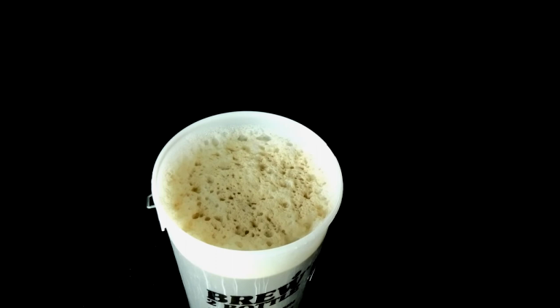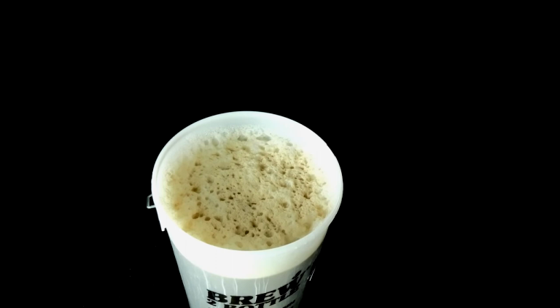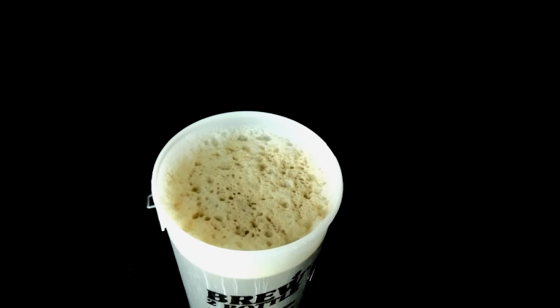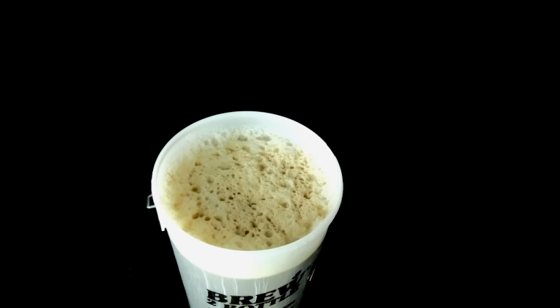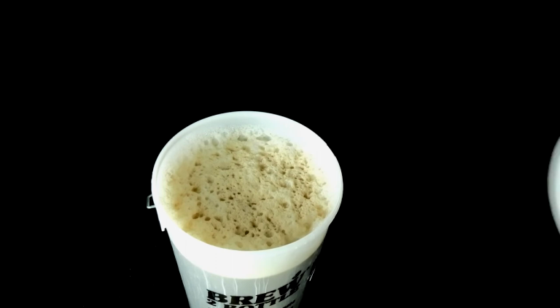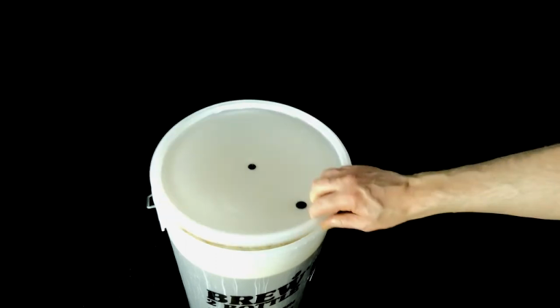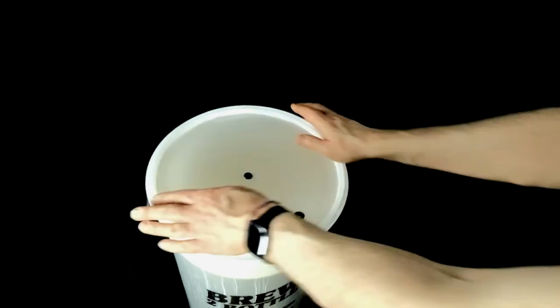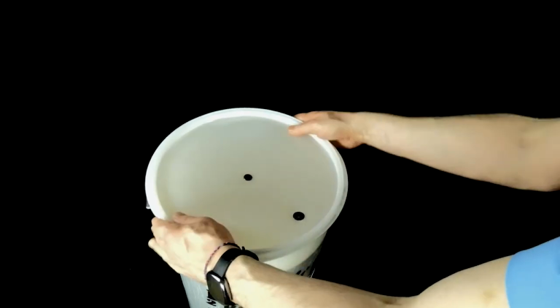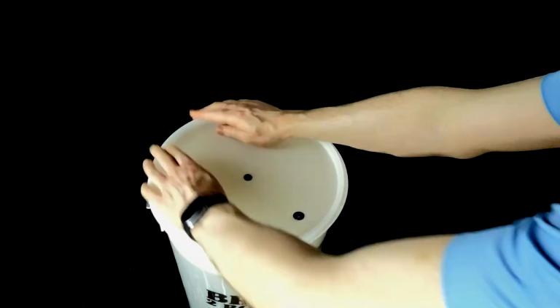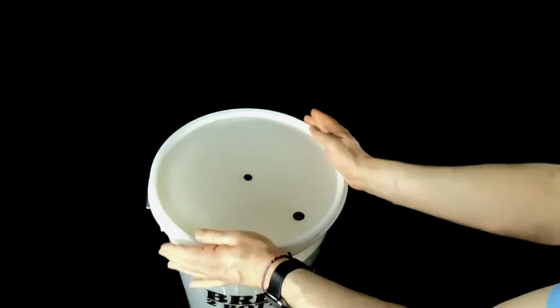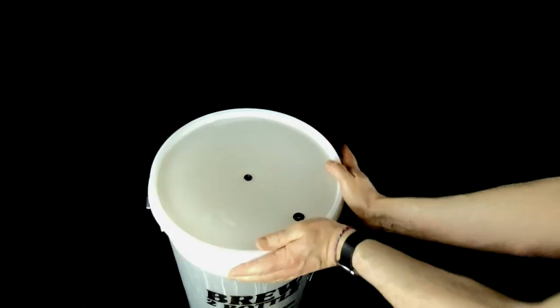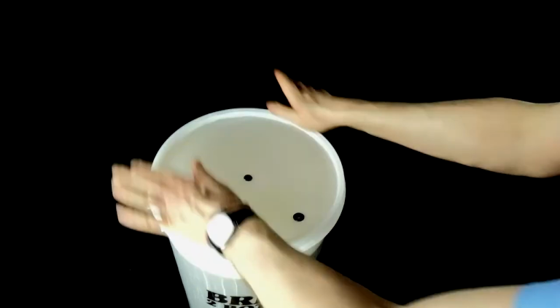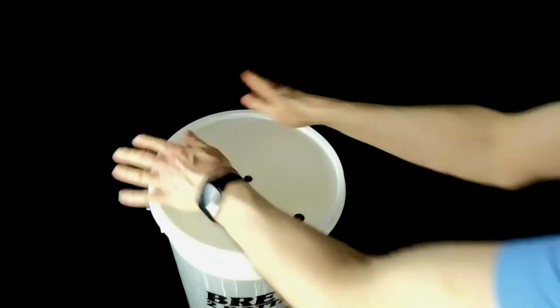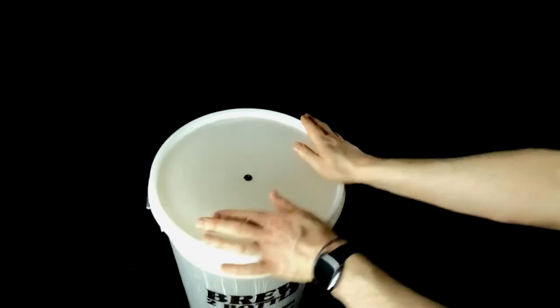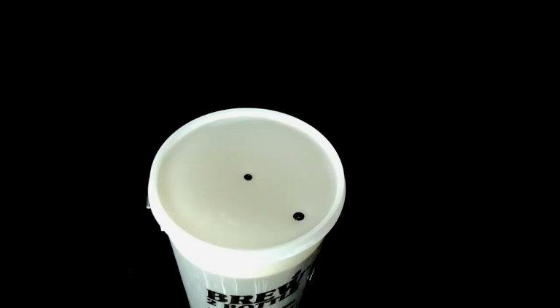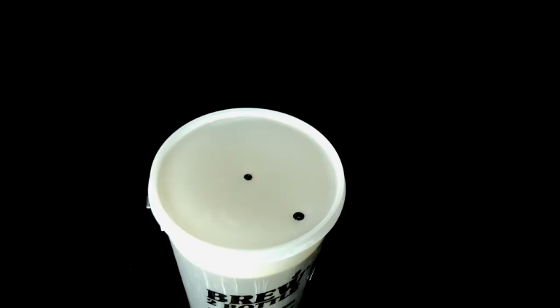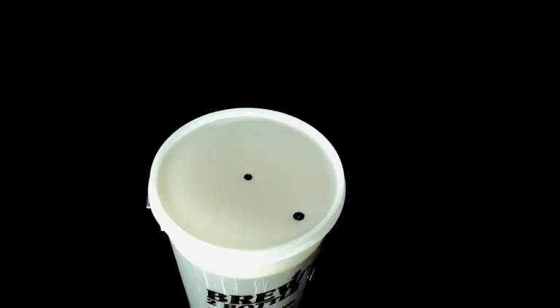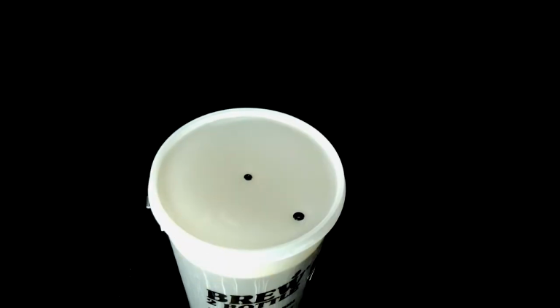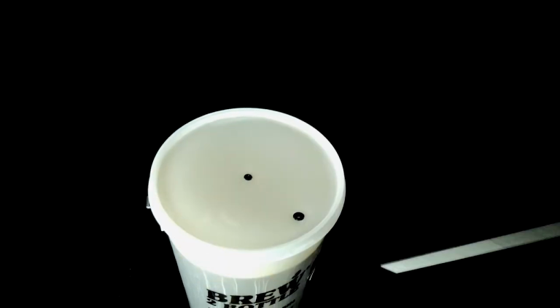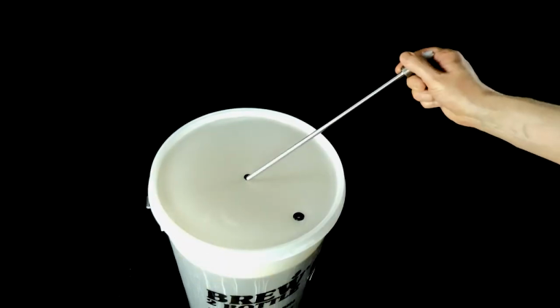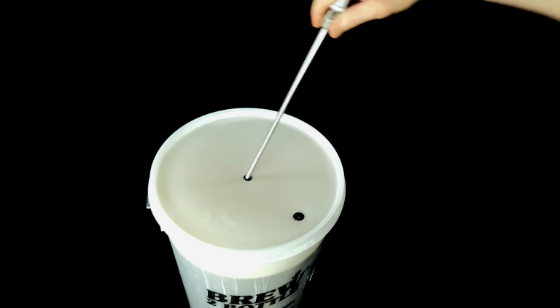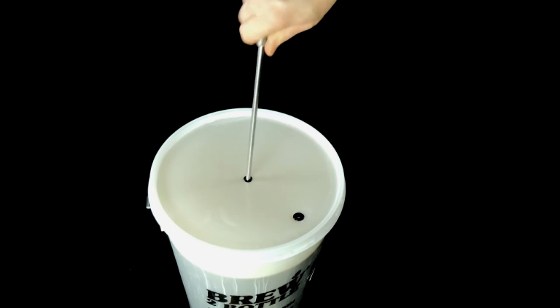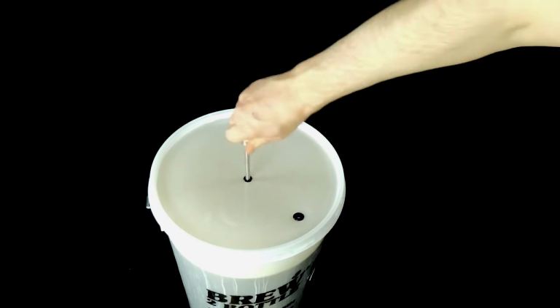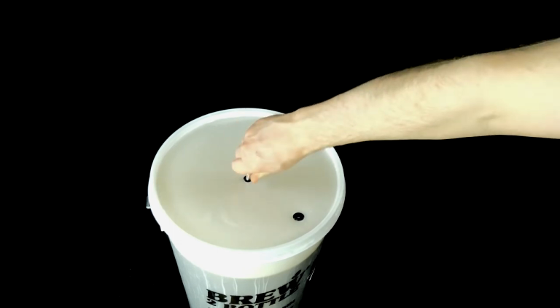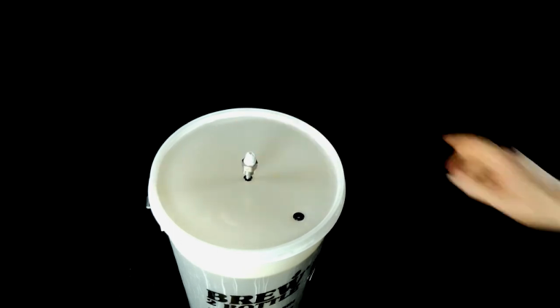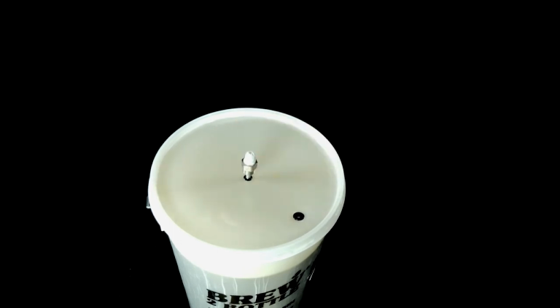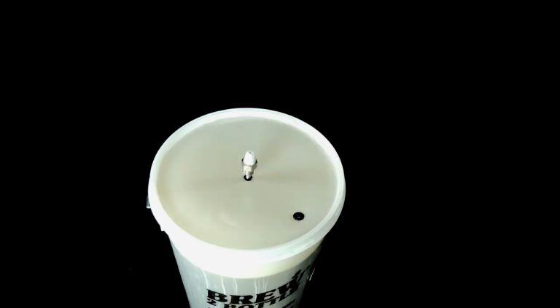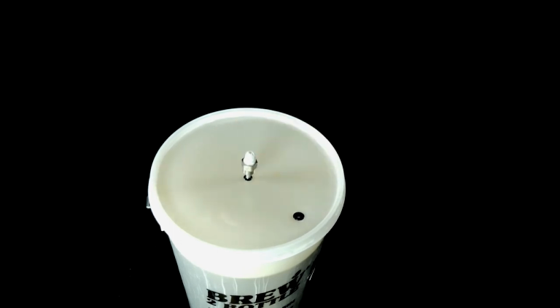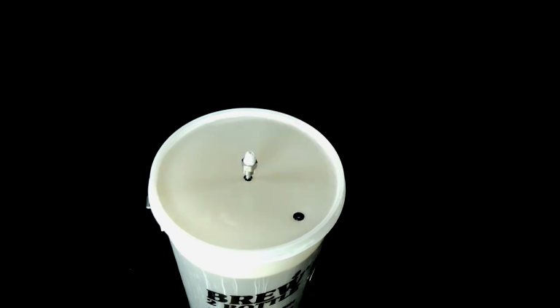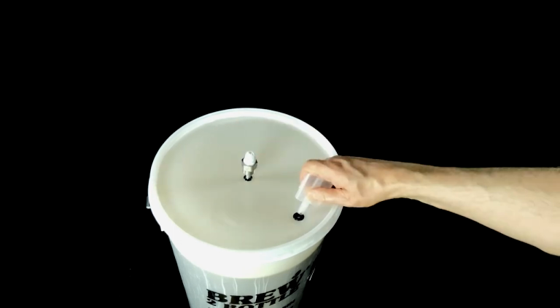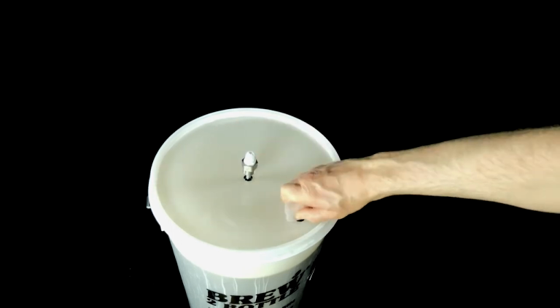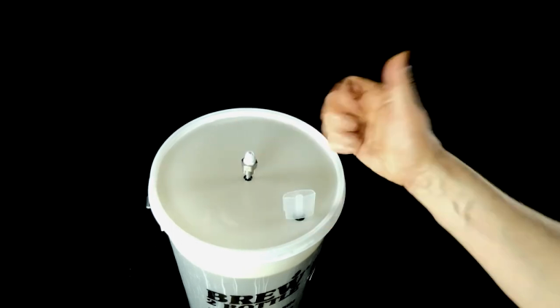You can now pitch your yeast, but don't stir it. Fit your lid on securely, put your thermal well in if you're using one, then install your airlock making sure you fill it halfway.